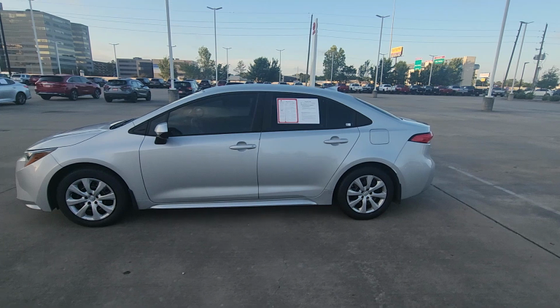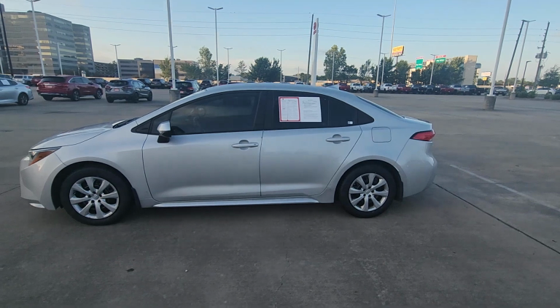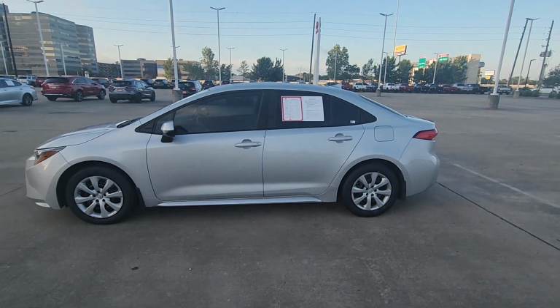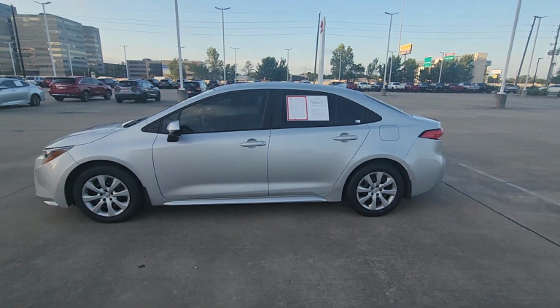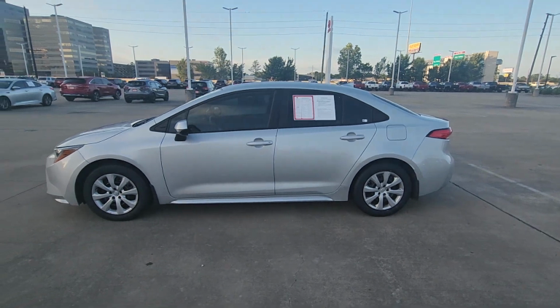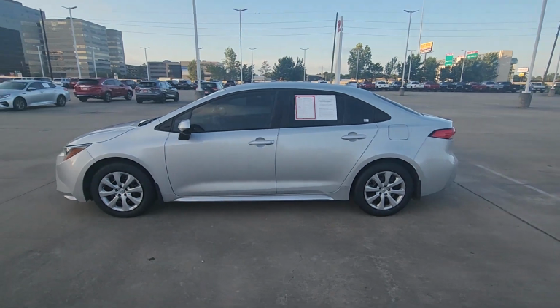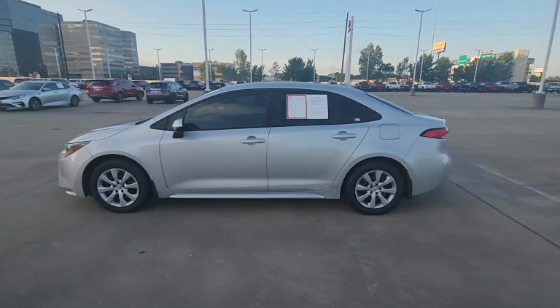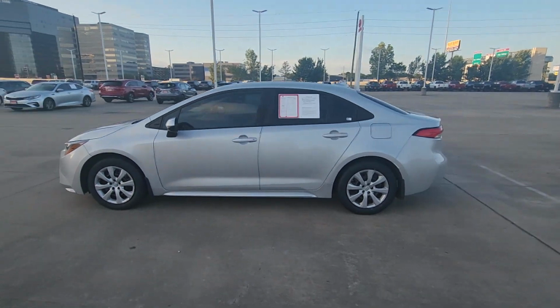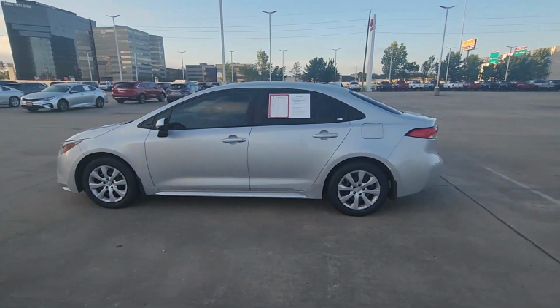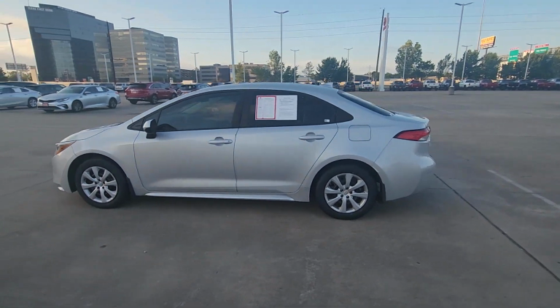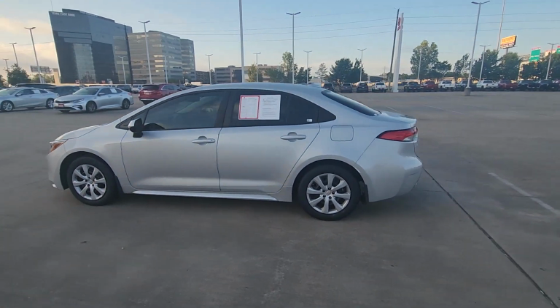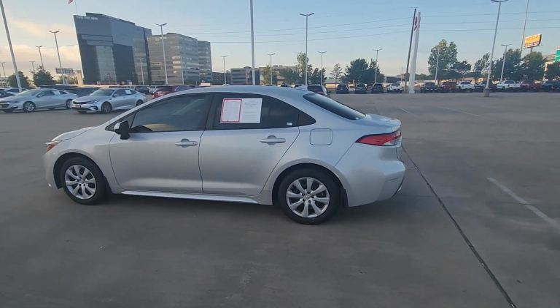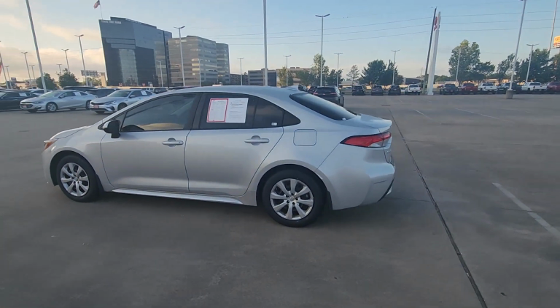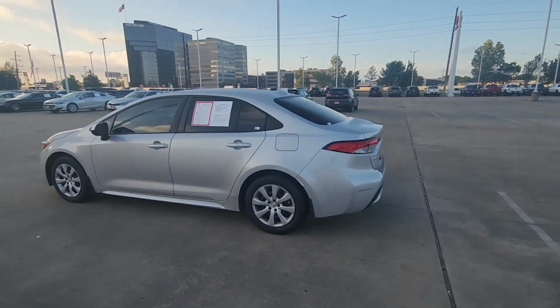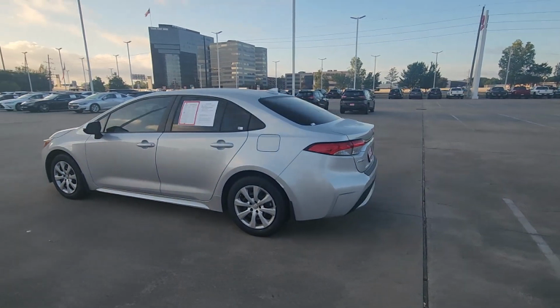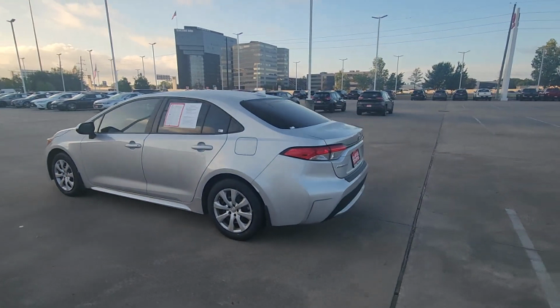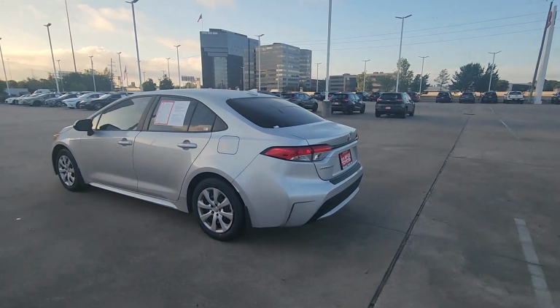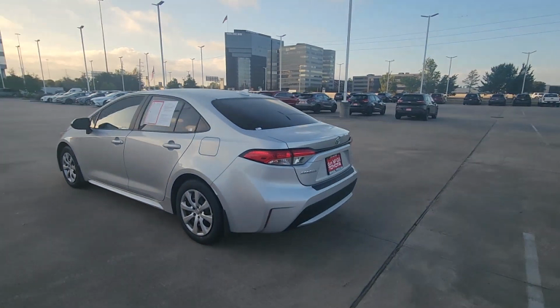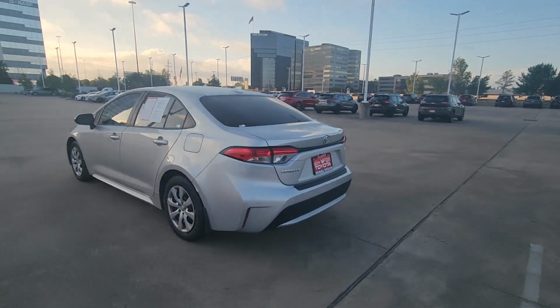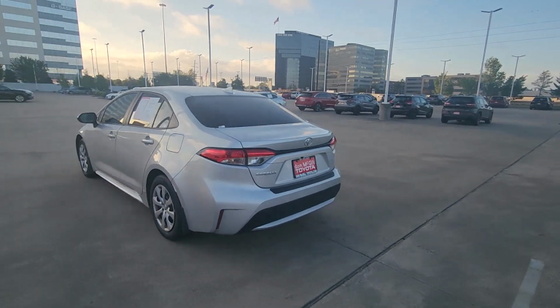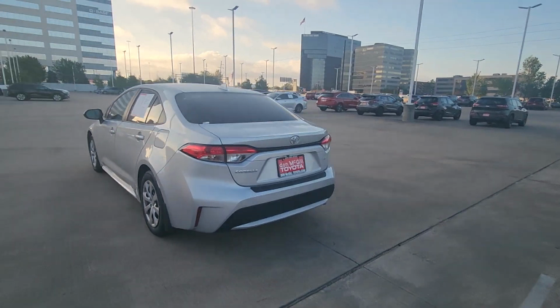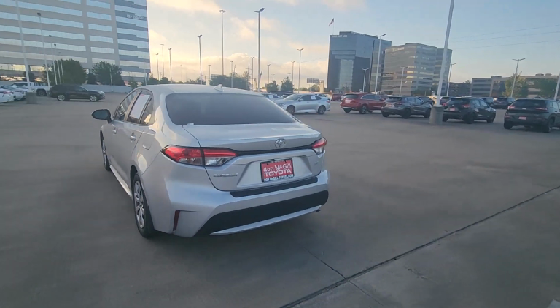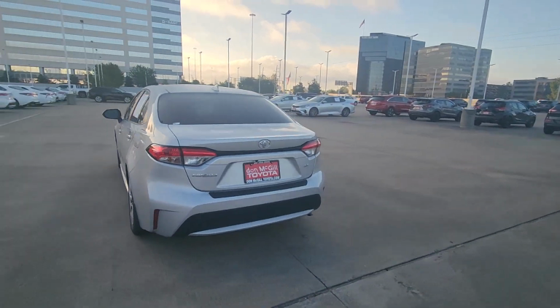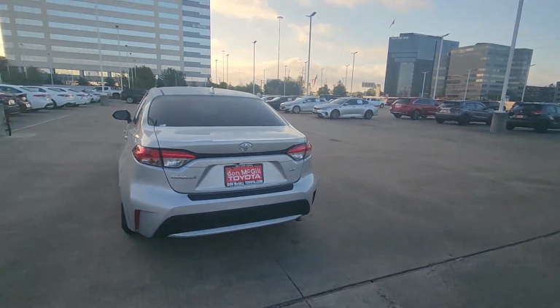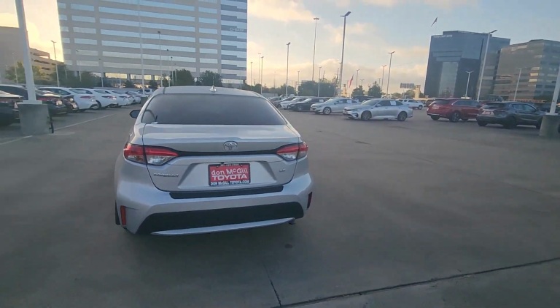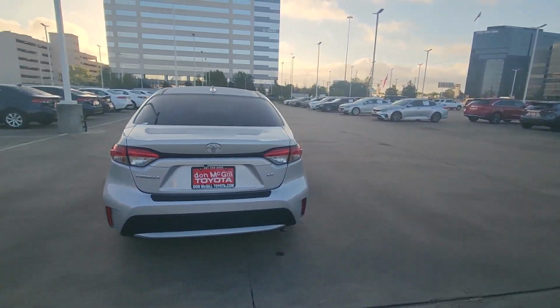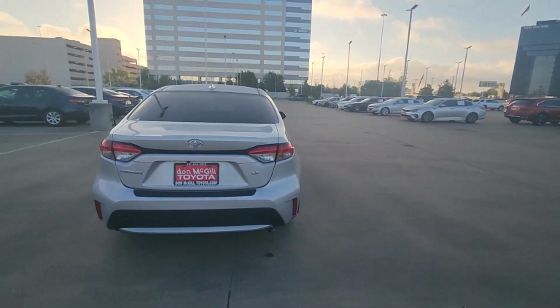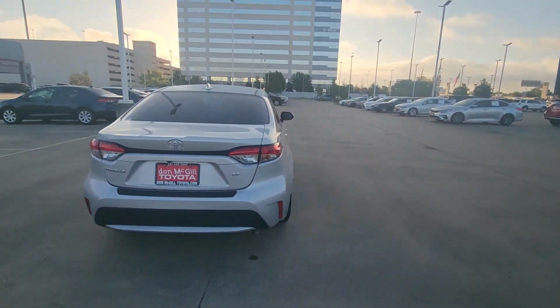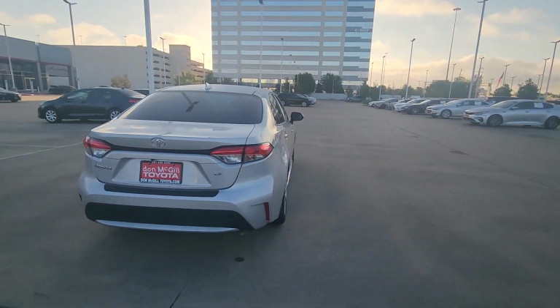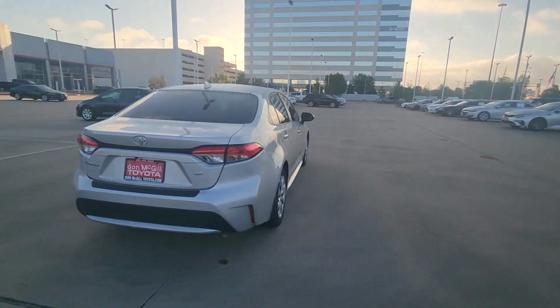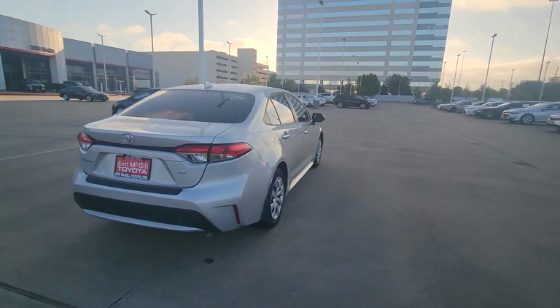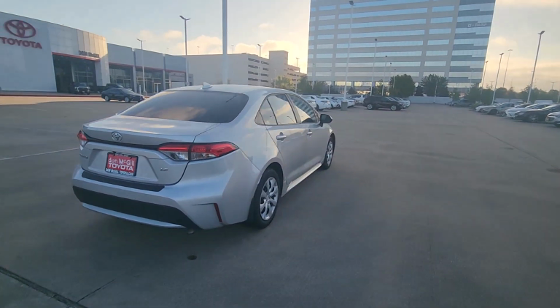Enjoy the view of this 2022 Toyota Corolla. With less than 40,000 miles on the odometer, this vehicle provides excellent value.